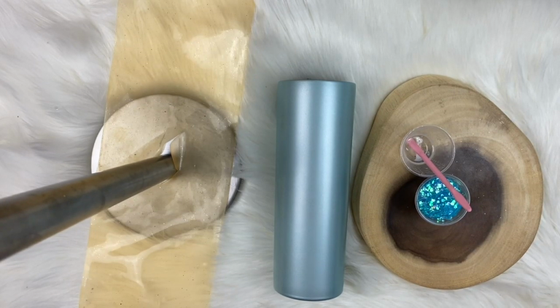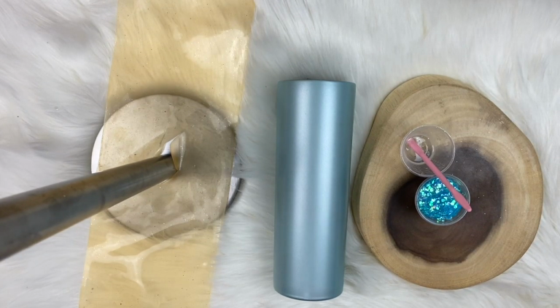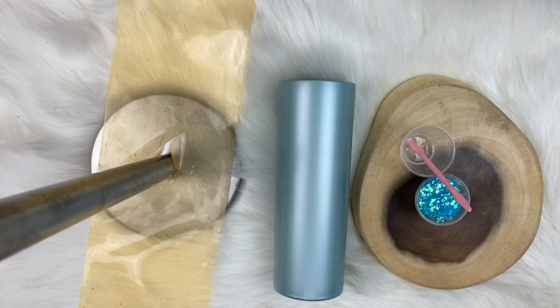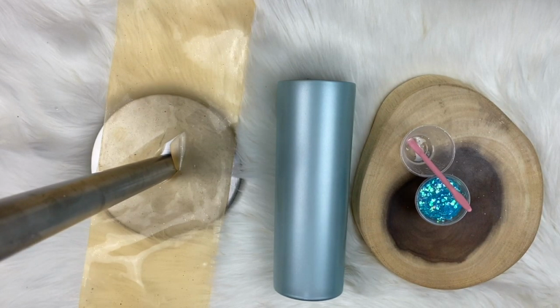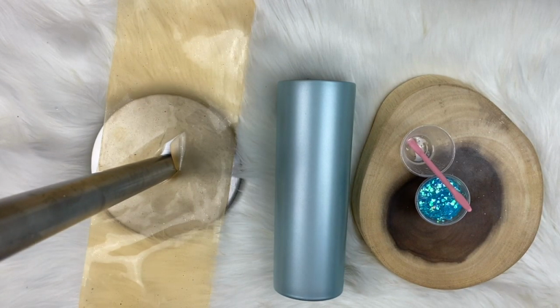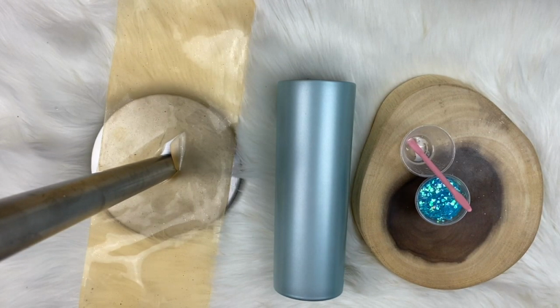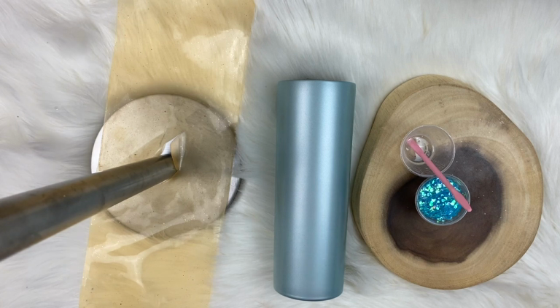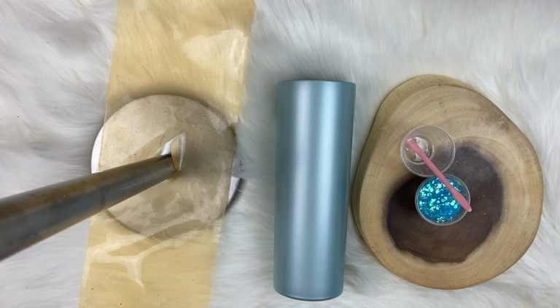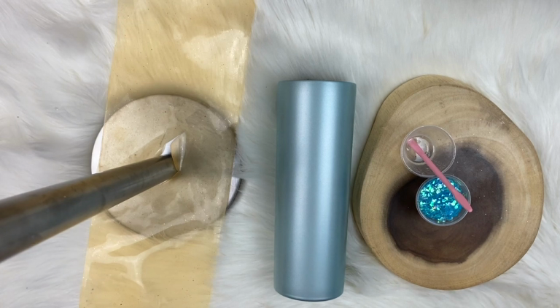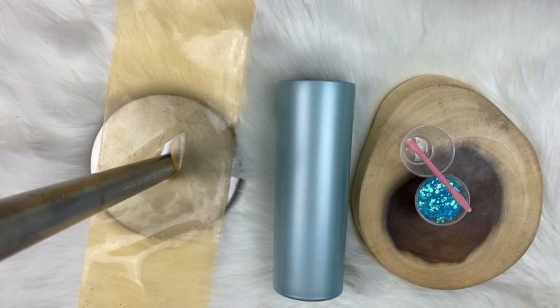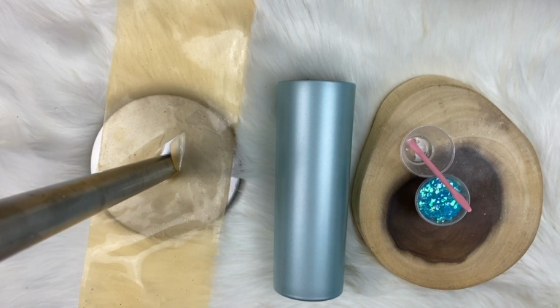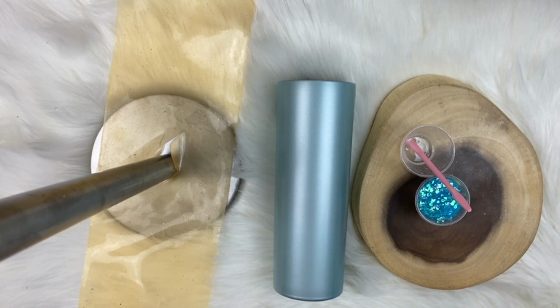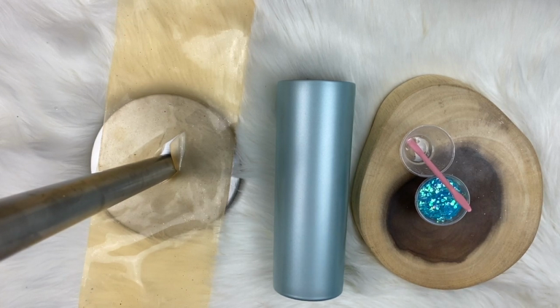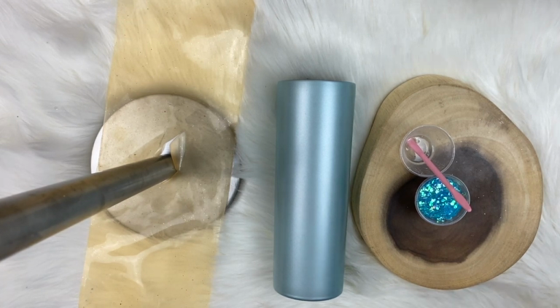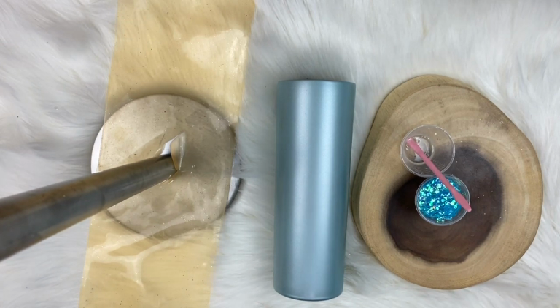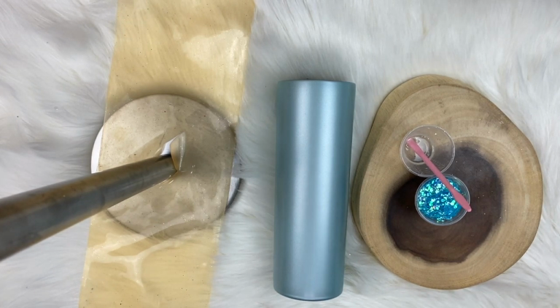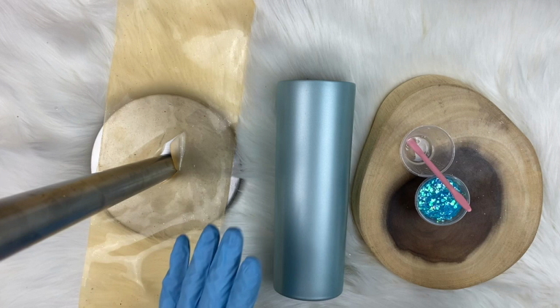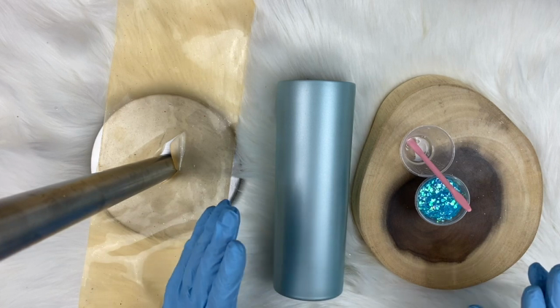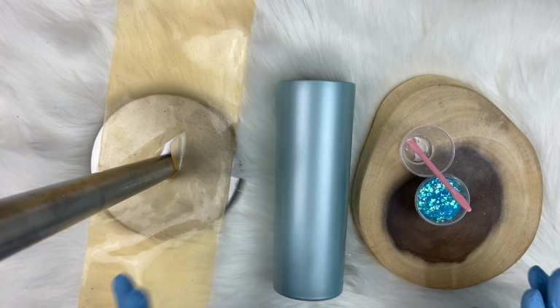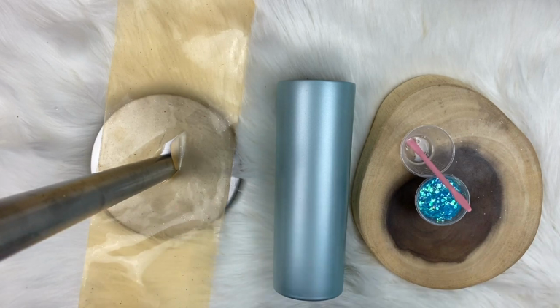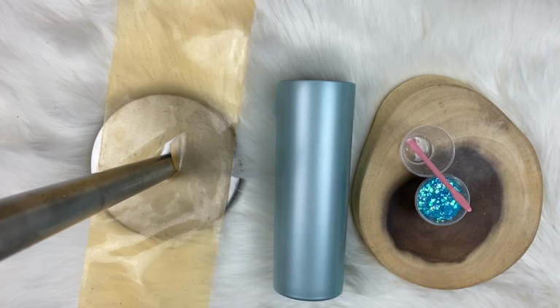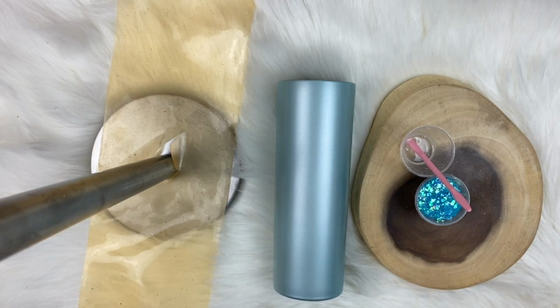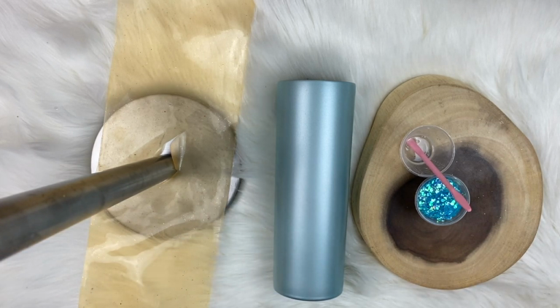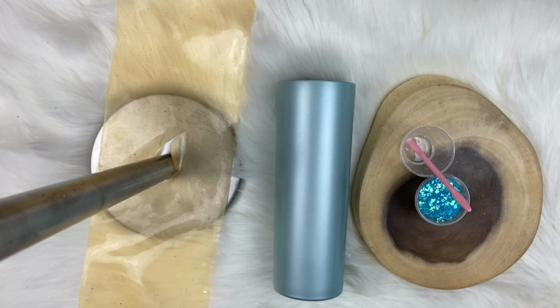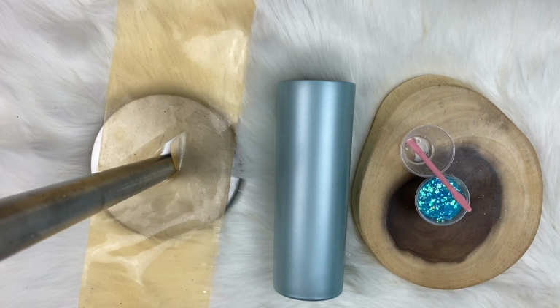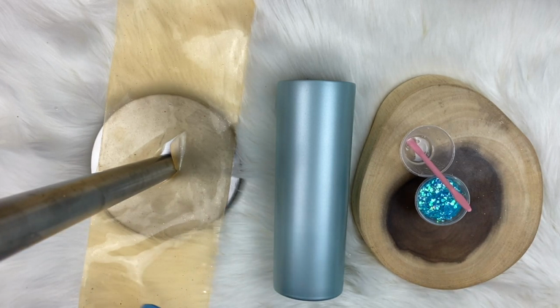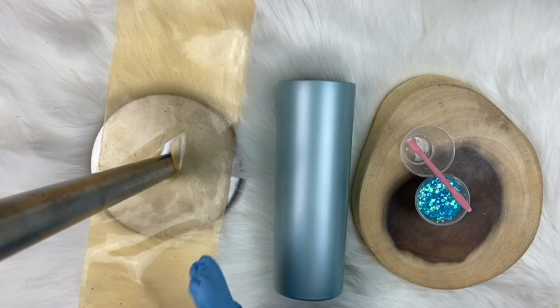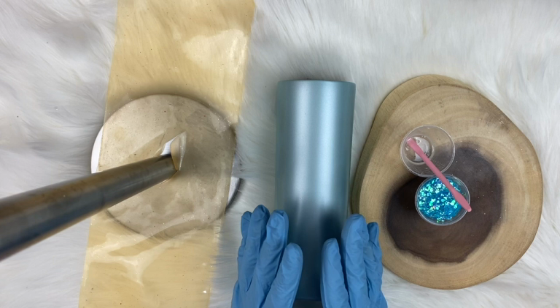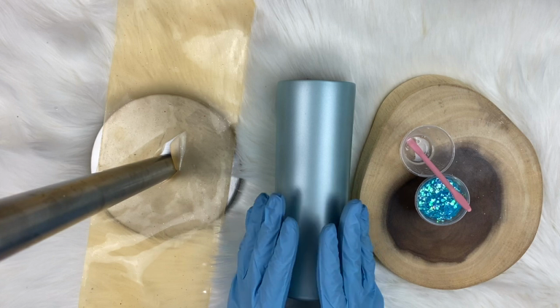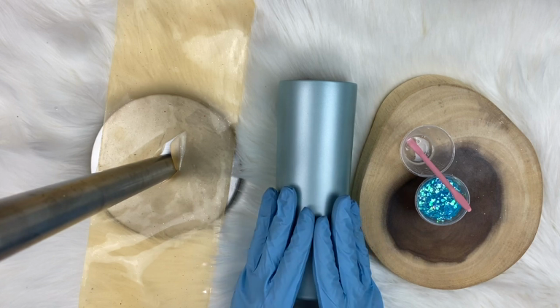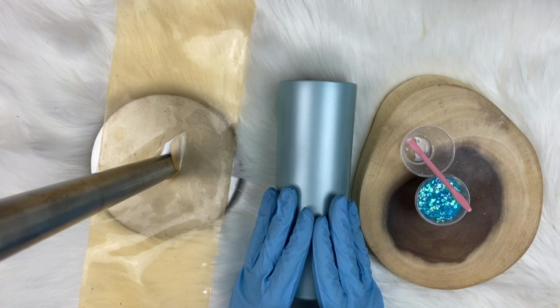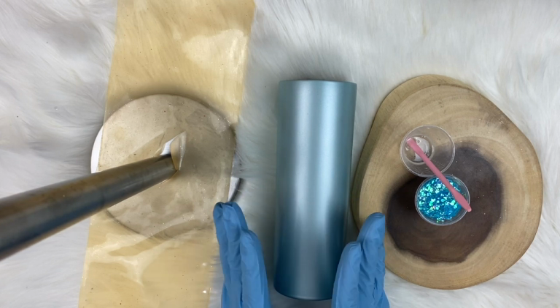Welcome back to Lillian Rose. My name is Summer Noel and today we are going to do a very fun marble peekaboo. This cup is going to be kind of an intricate cup — it's going to be fun, very elegant and sparkly and gorgeous.